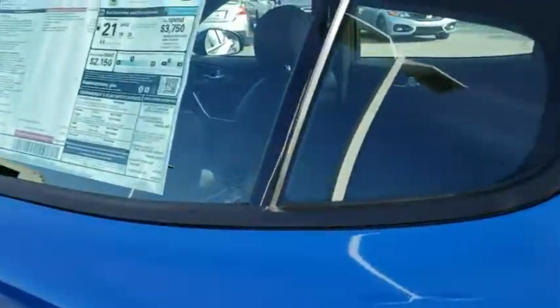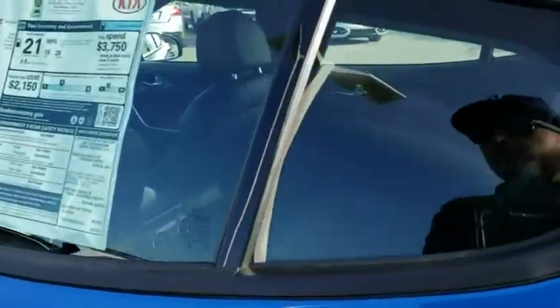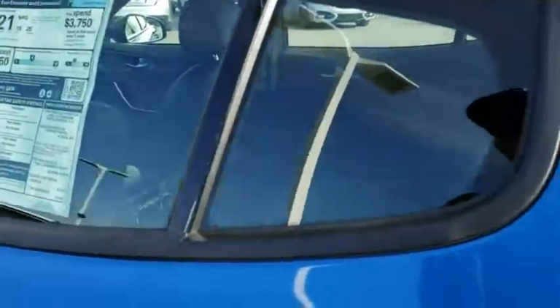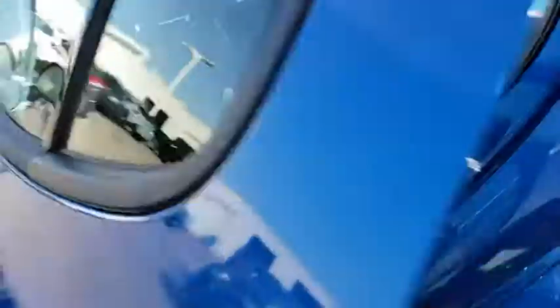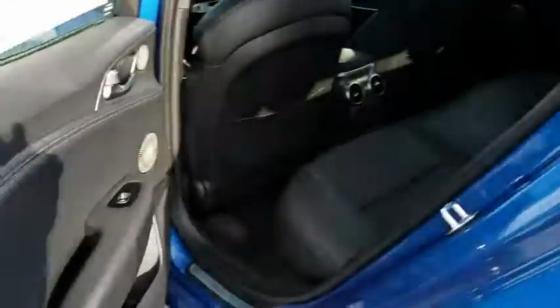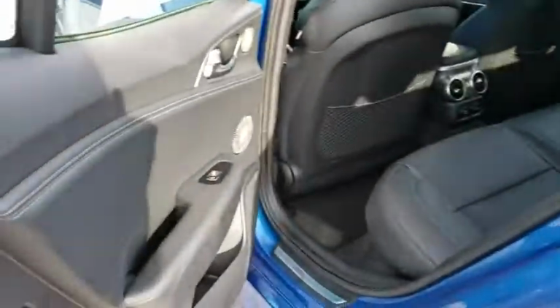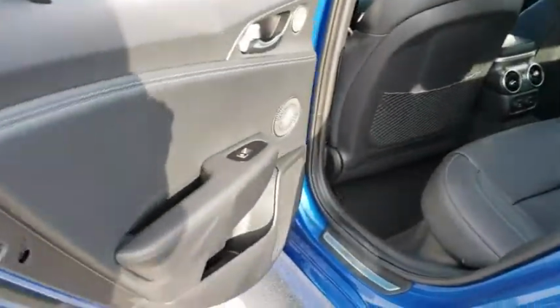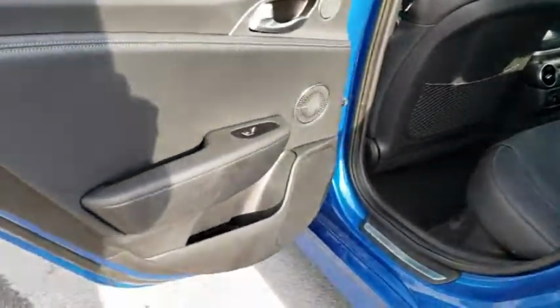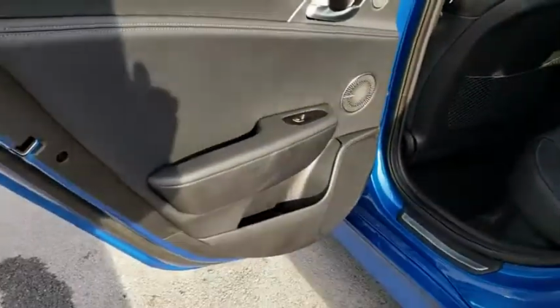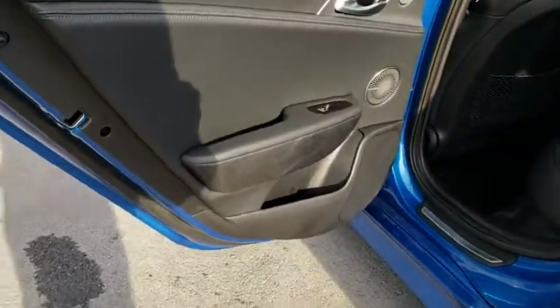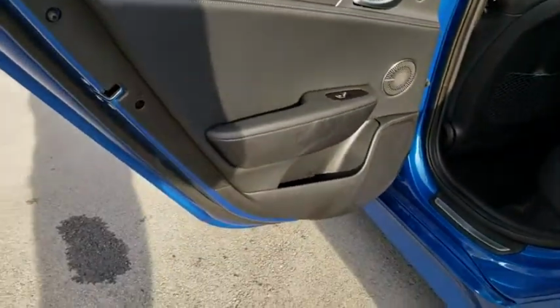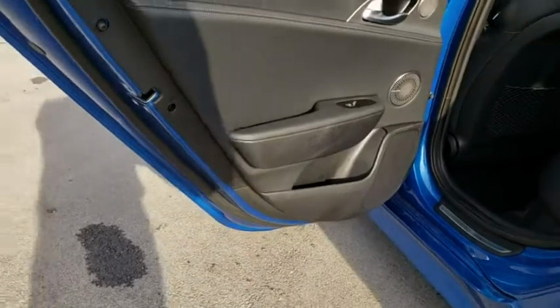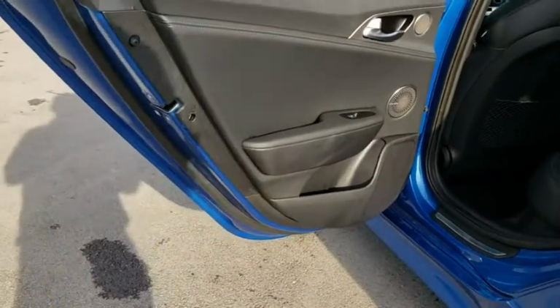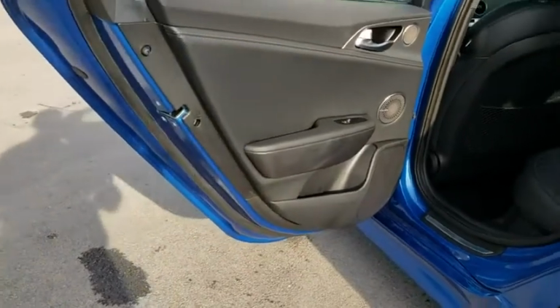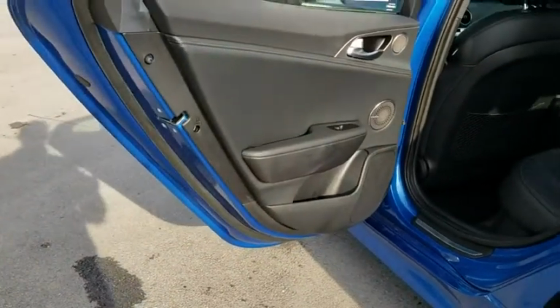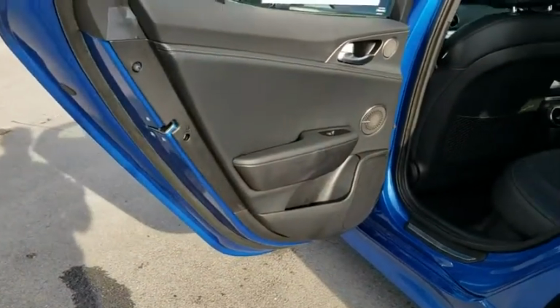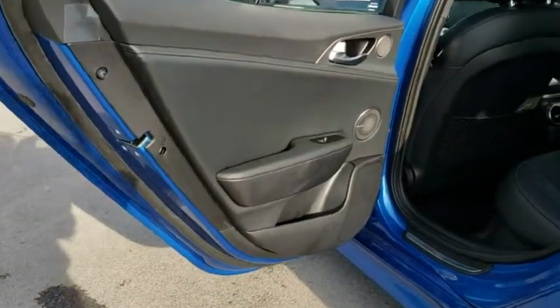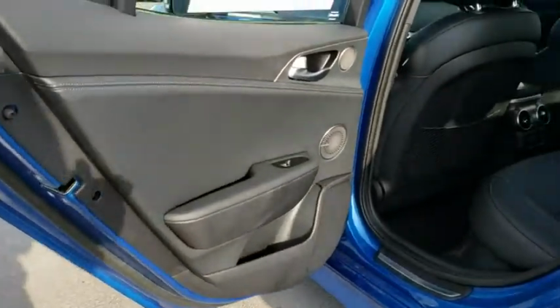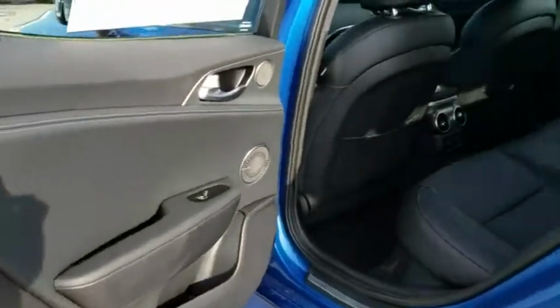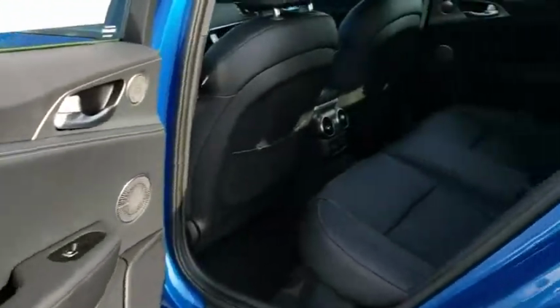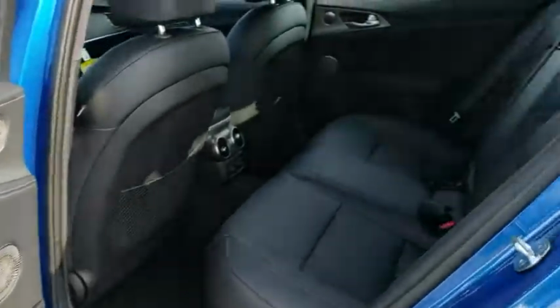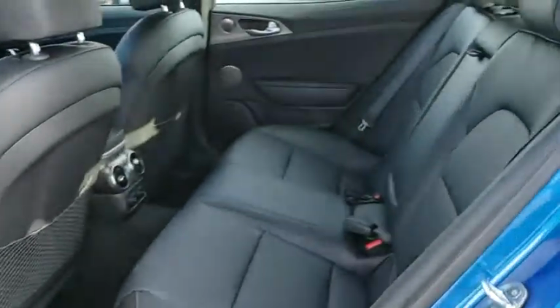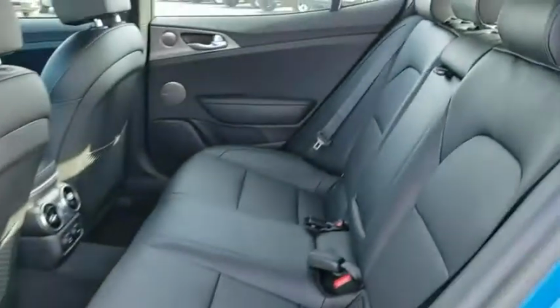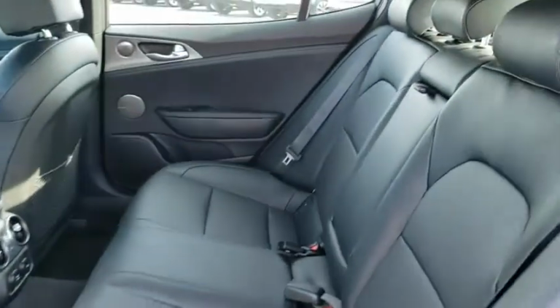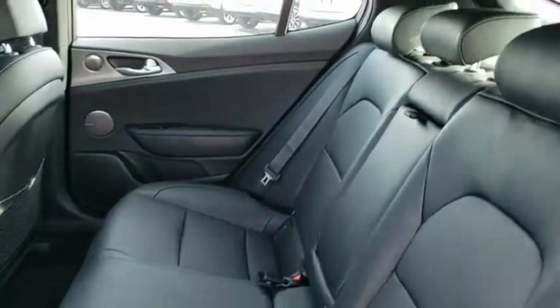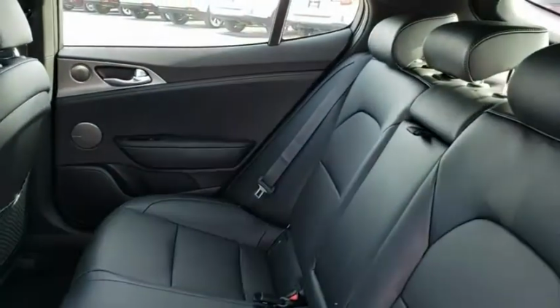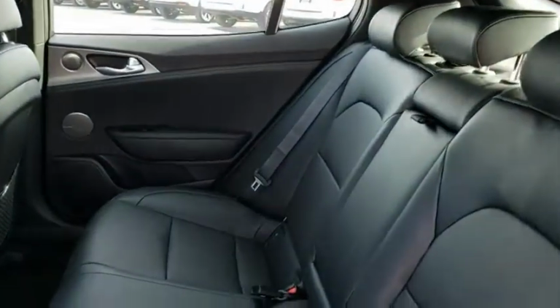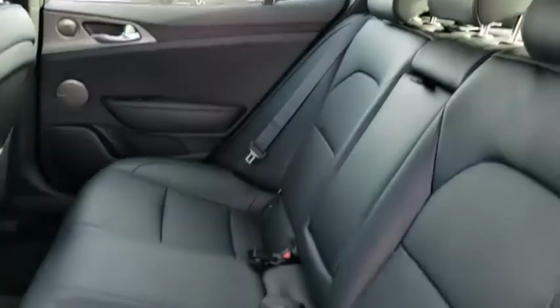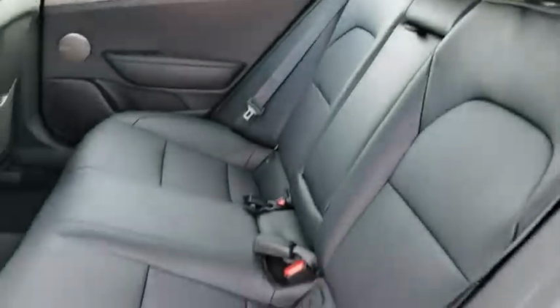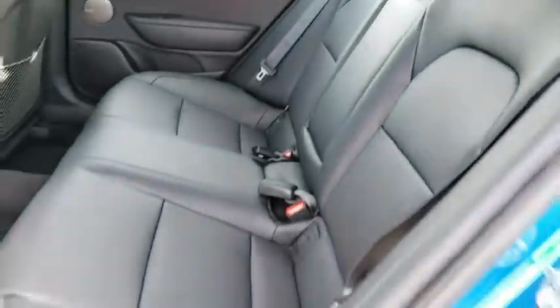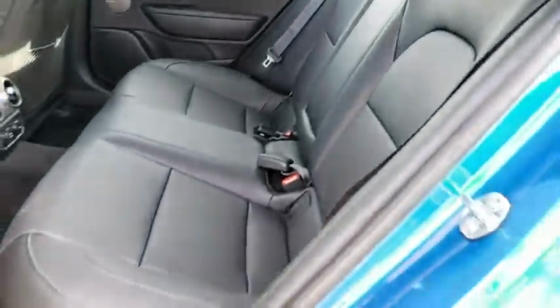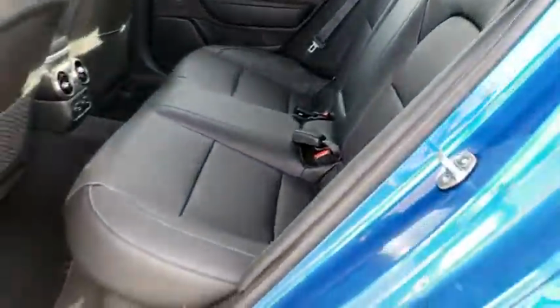Leather wrapped steering wheel. Bluetooth. Adjustable steering wheel. Power steering. Keyless start. Cruise control. Auto dimming rear view mirror. Floor mat. Aluminum wheels.